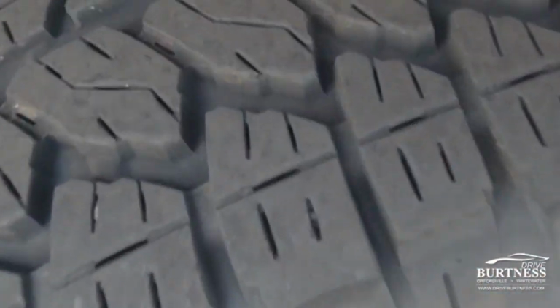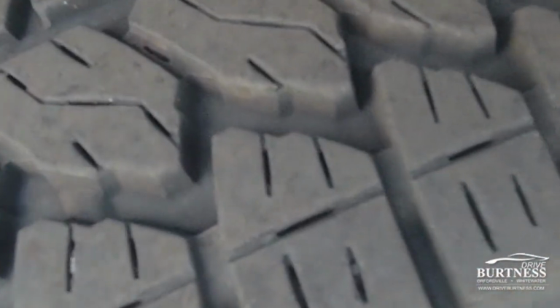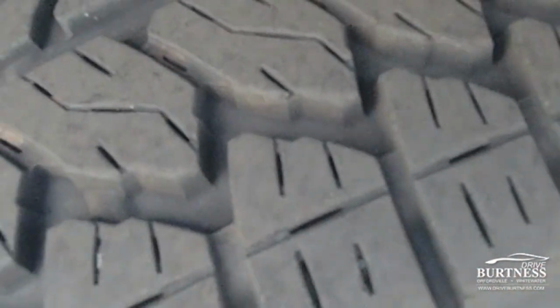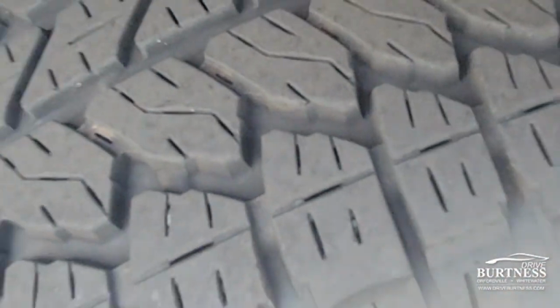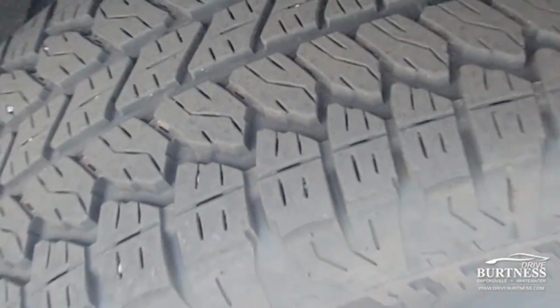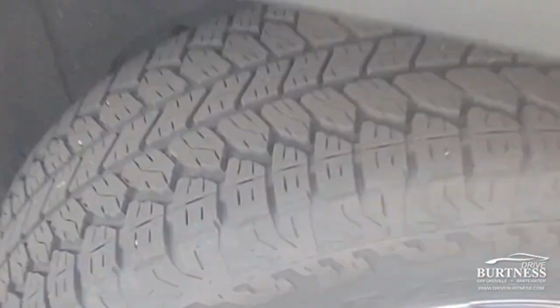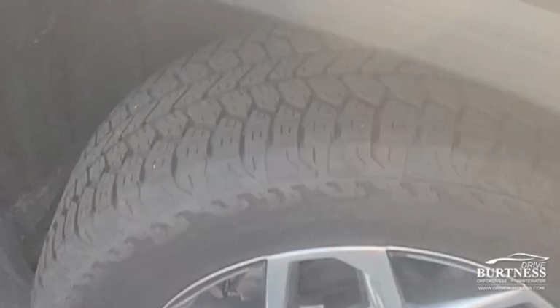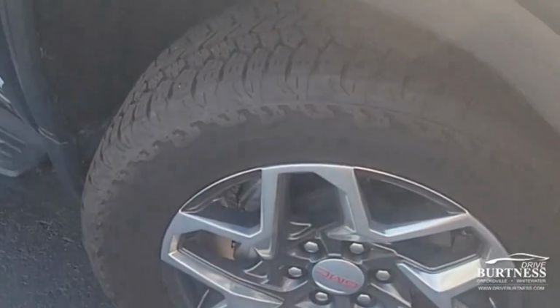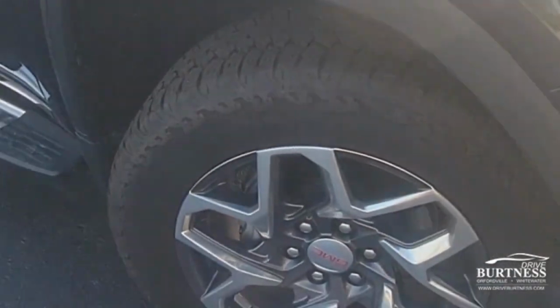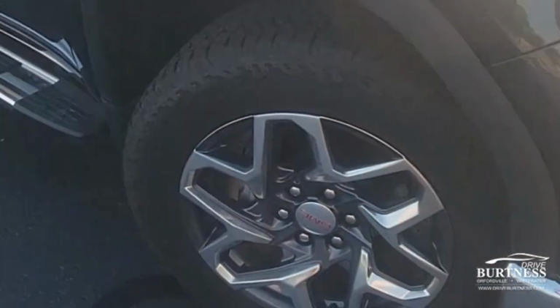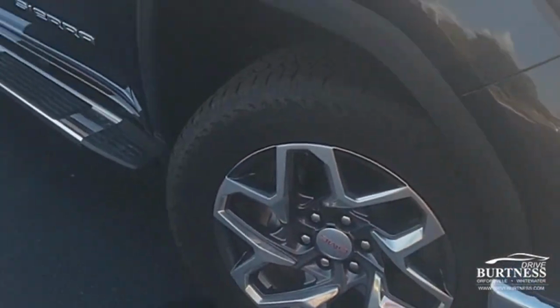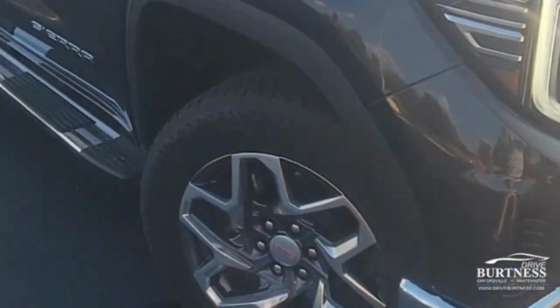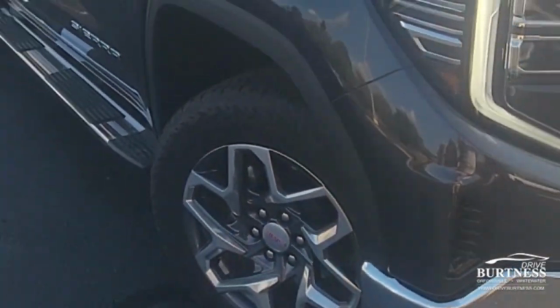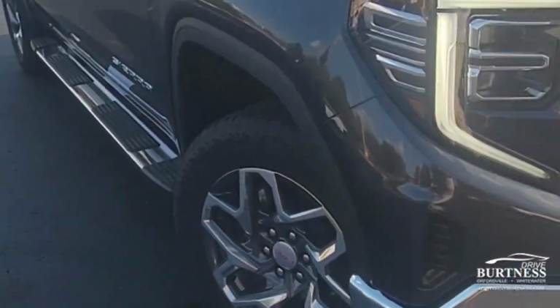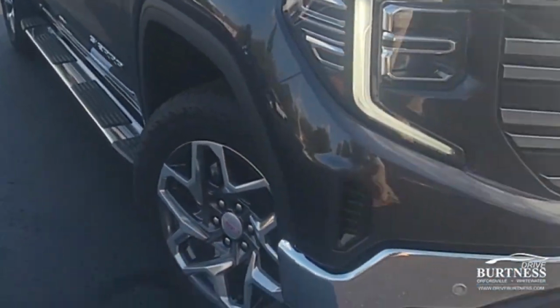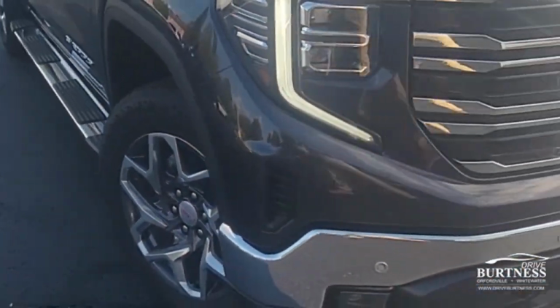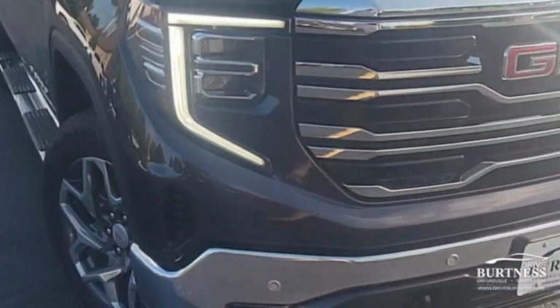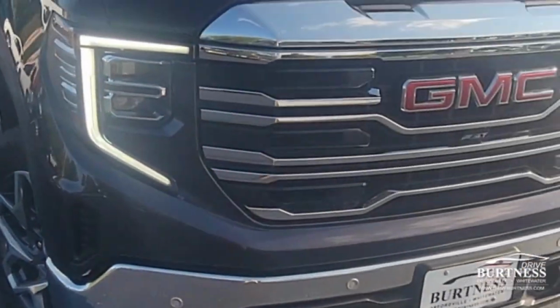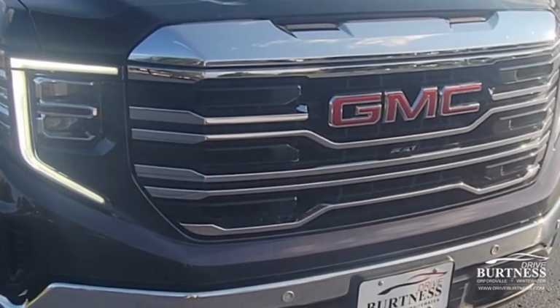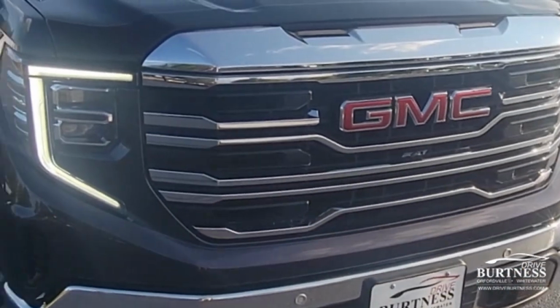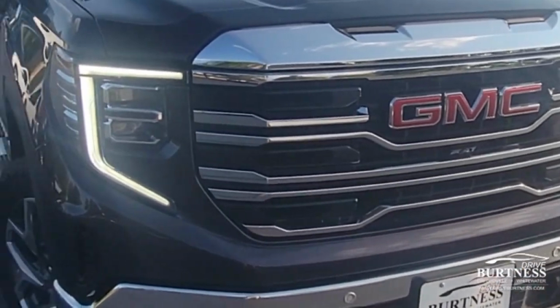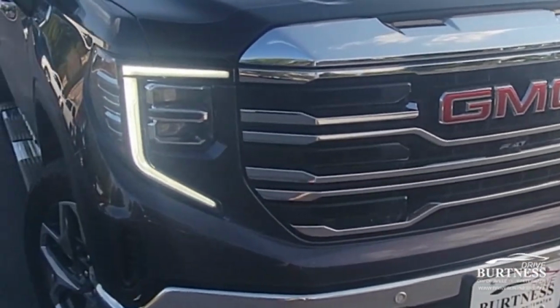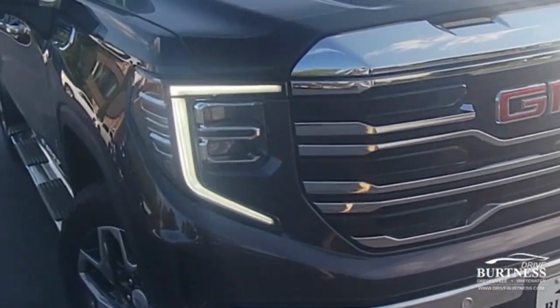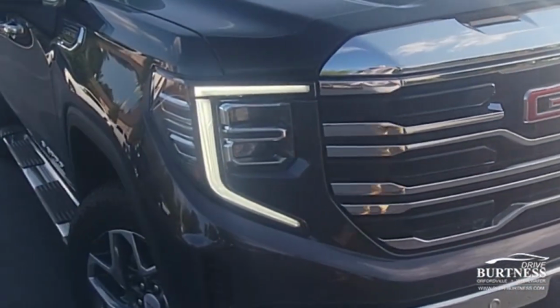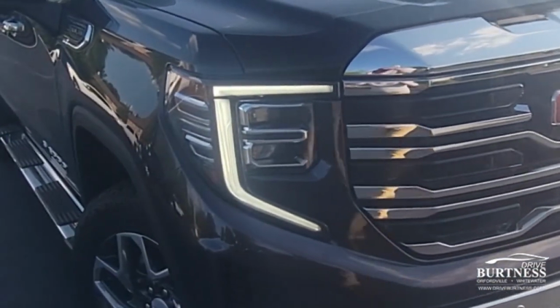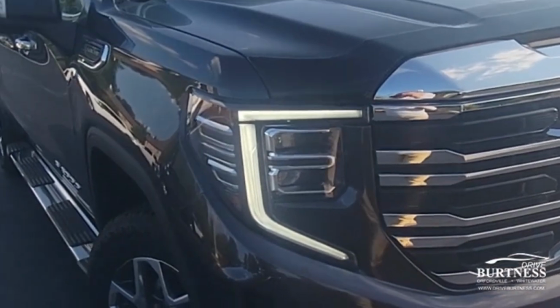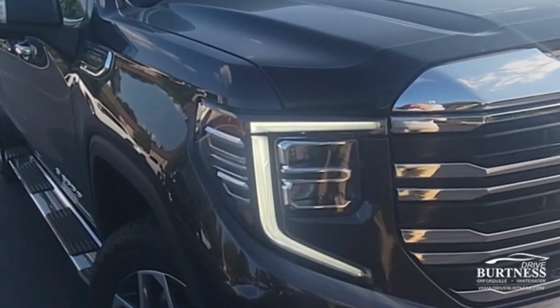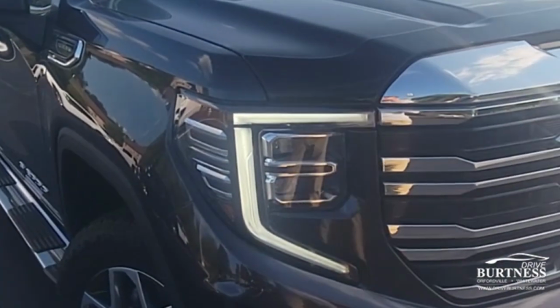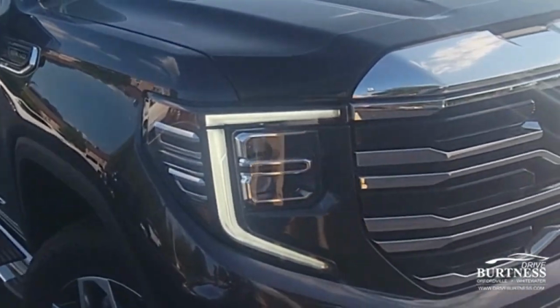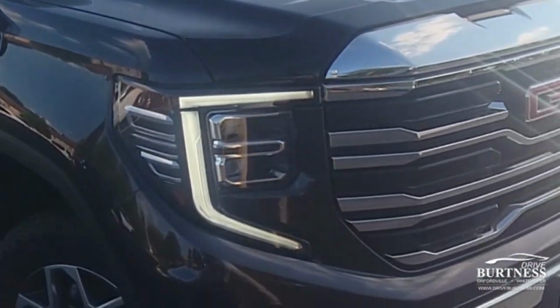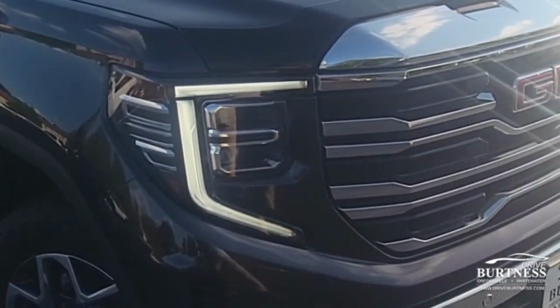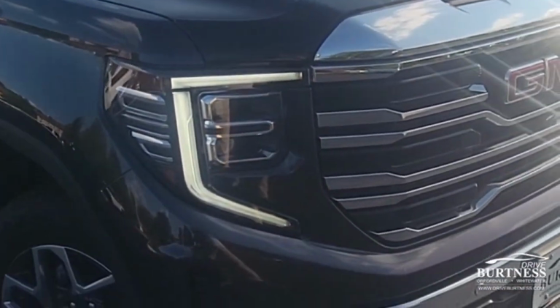With only 22,000 miles on it, it's in great shape. Tires are great on it. The SLT trim gets you a lot of nice features, and this one's got a lot of great packages on it.